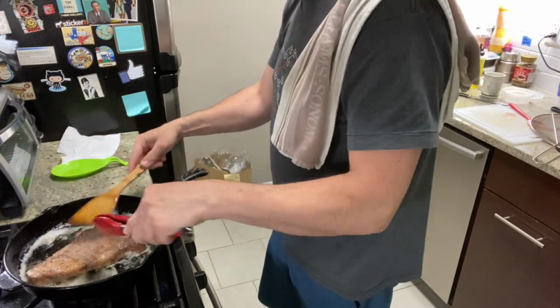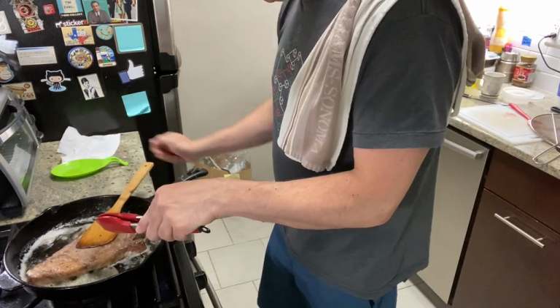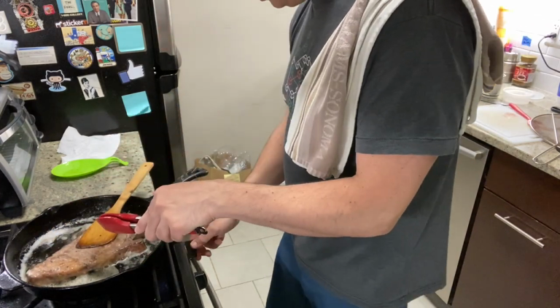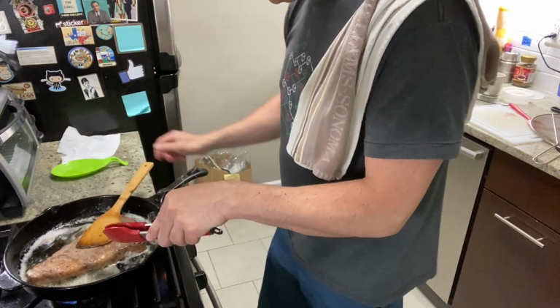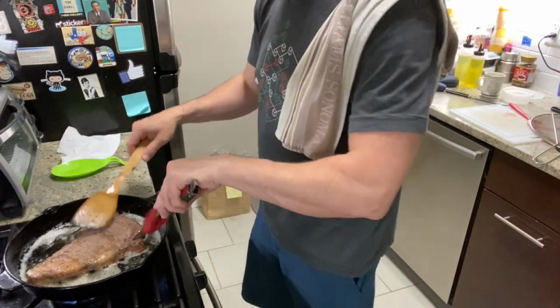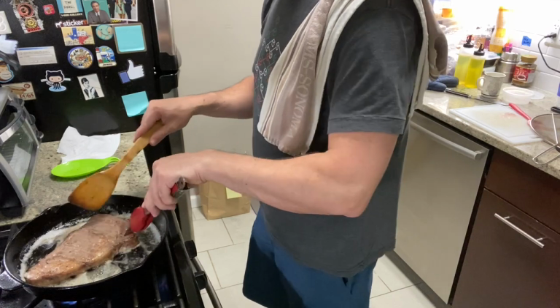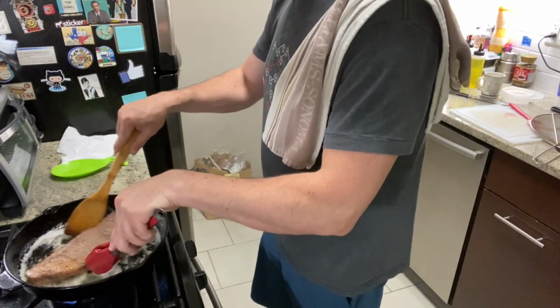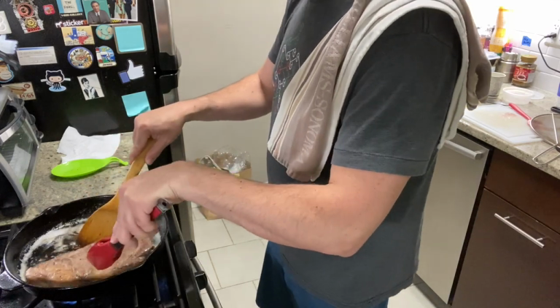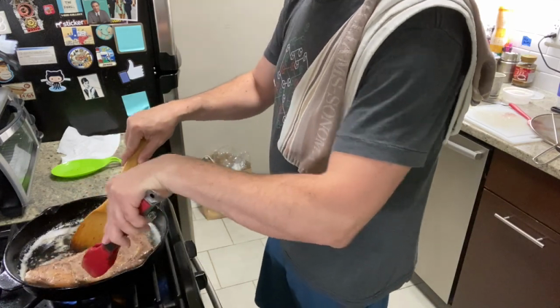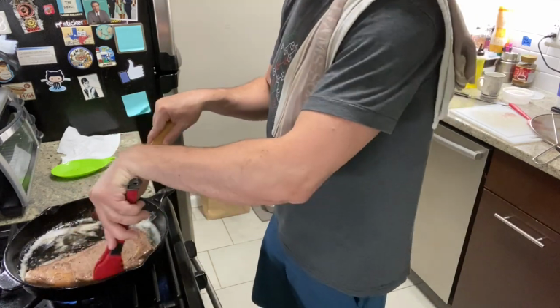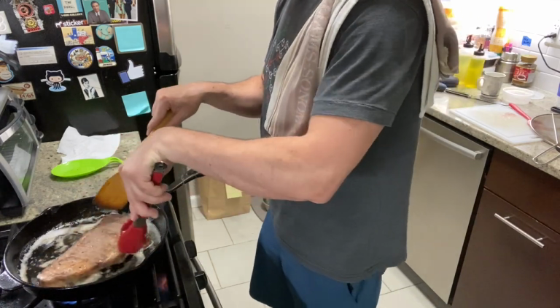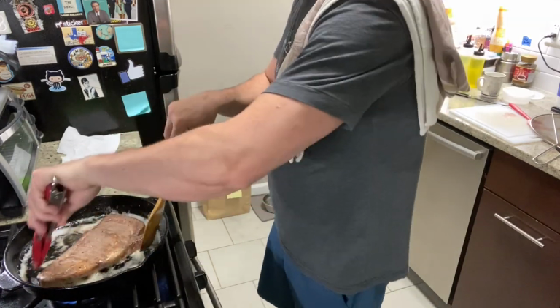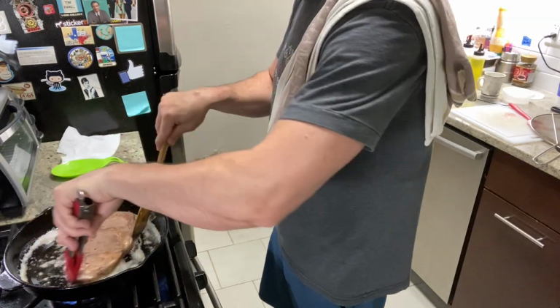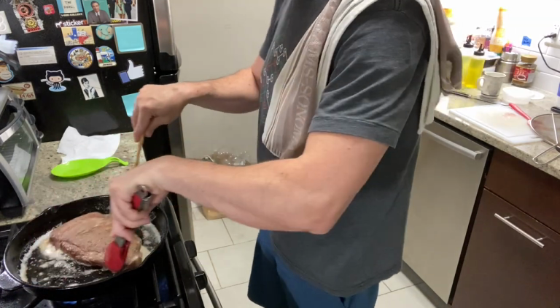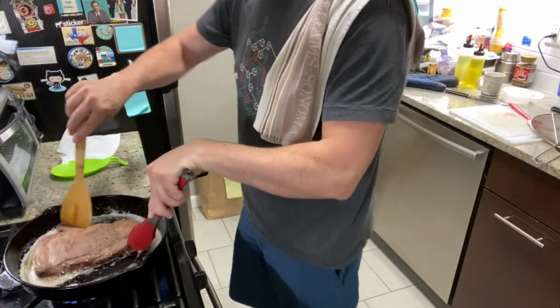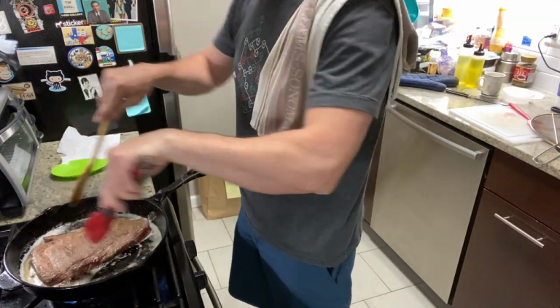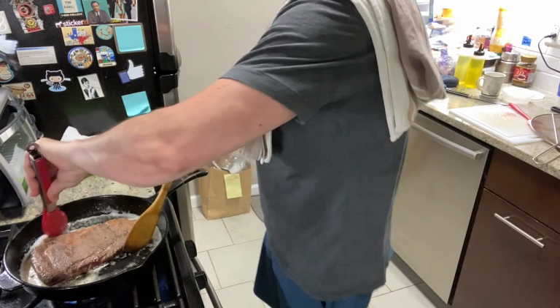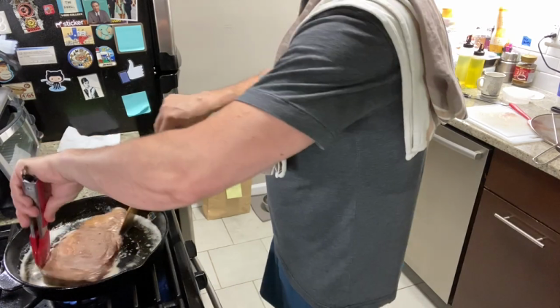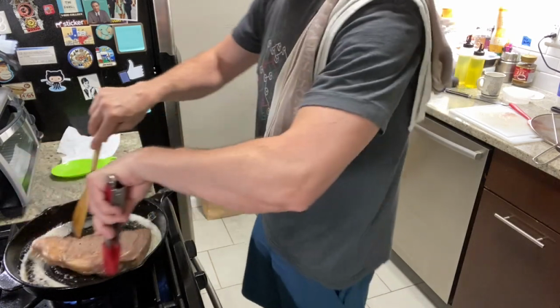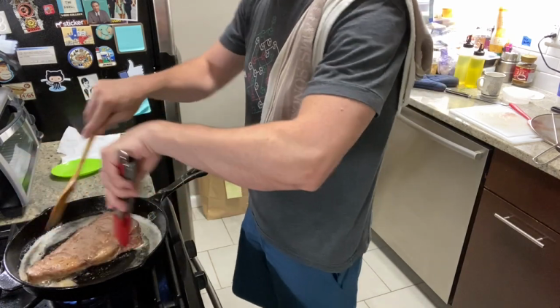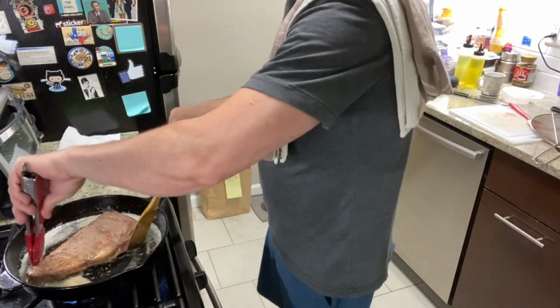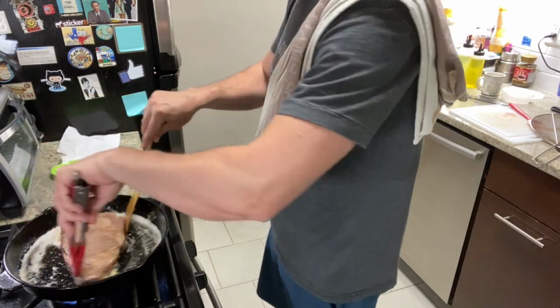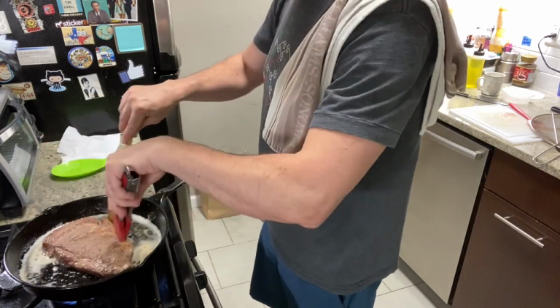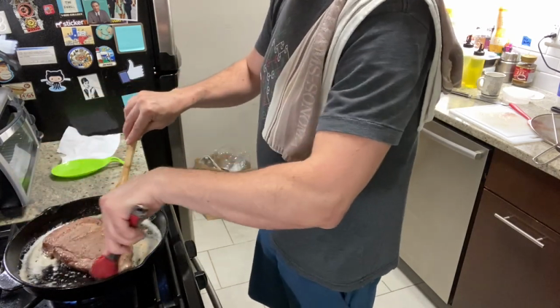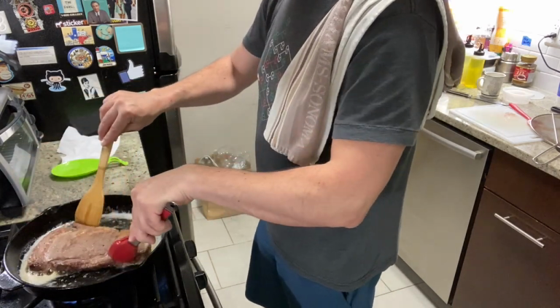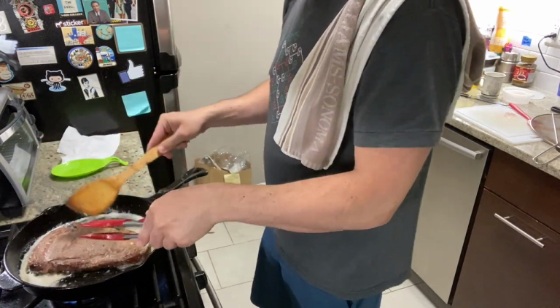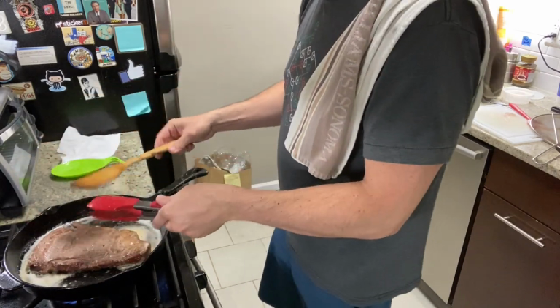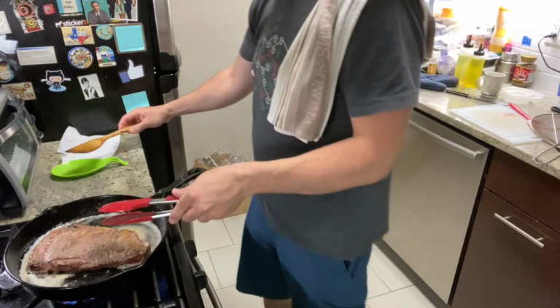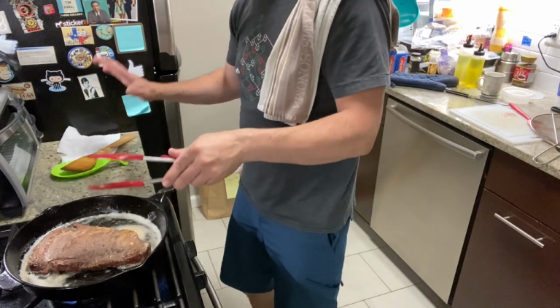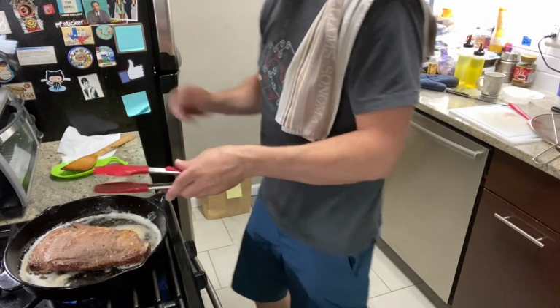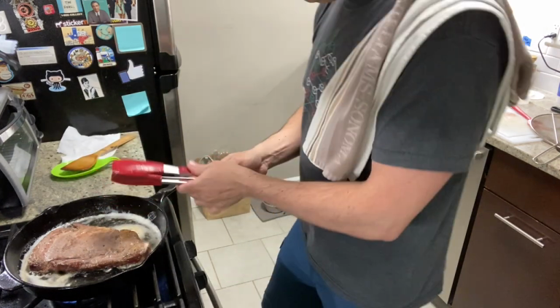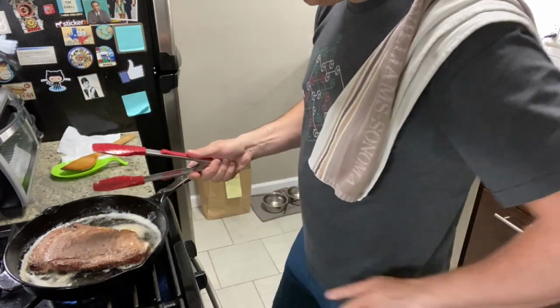We're just going to crank up the heat a little bit more and keep an eye on the butter — you do not want that butter to burn. I always fail when I make brown butter; I don't know what I'm doing. Also Gordon Ramsay would yell at me because I'm moving the steak — I shouldn't be moving it, I should just be letting it sit right there.